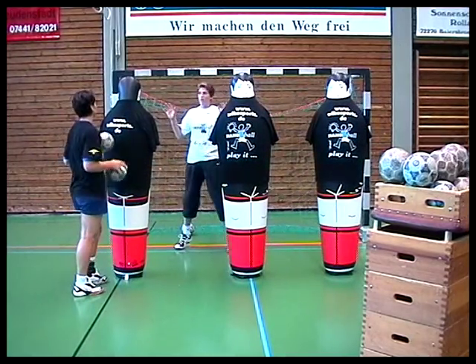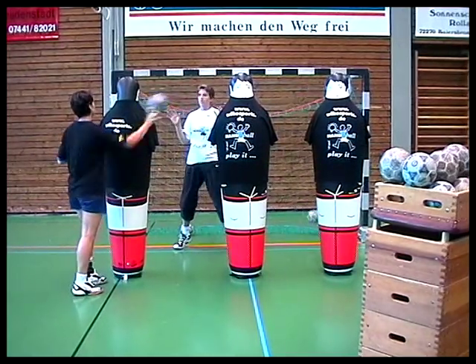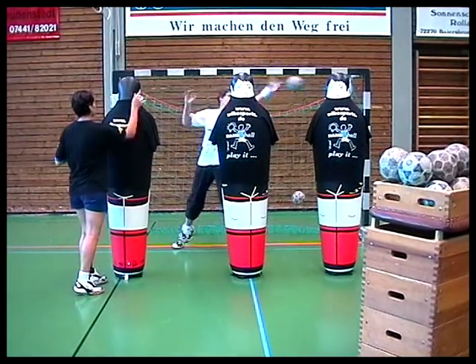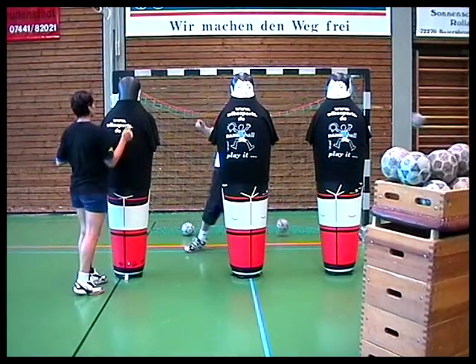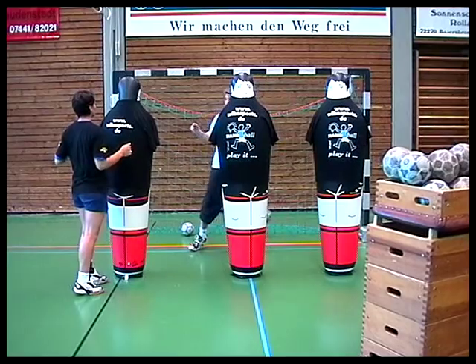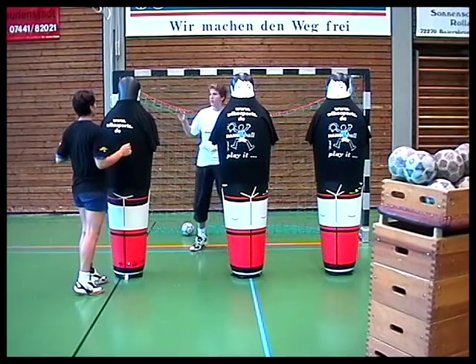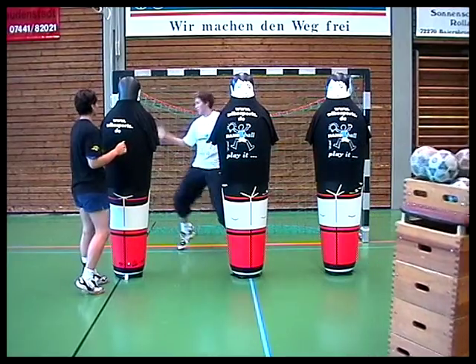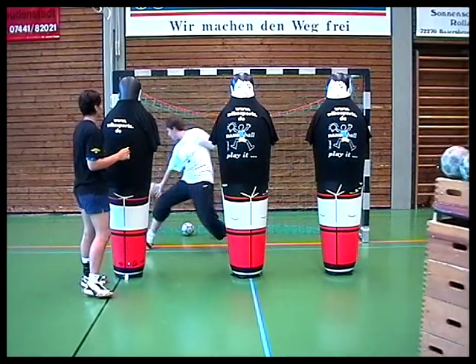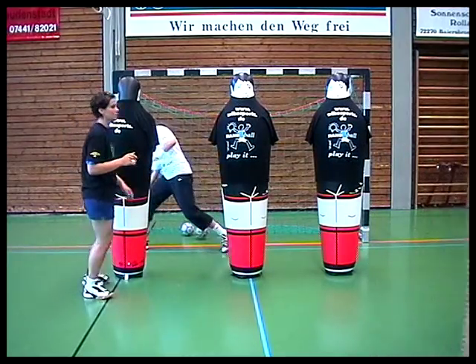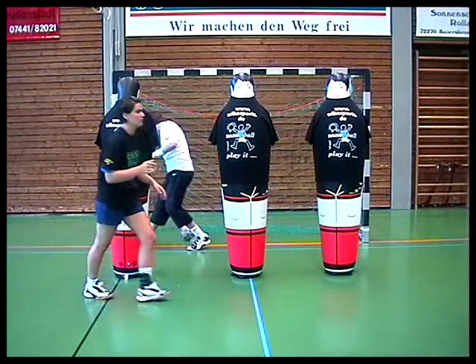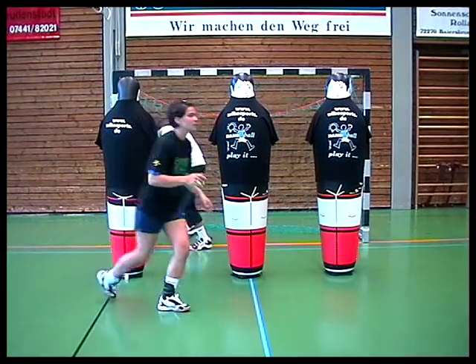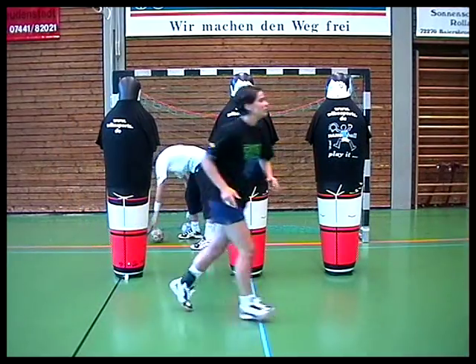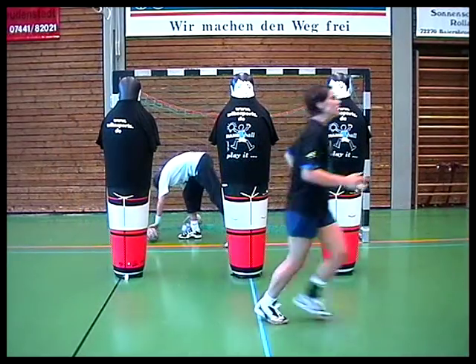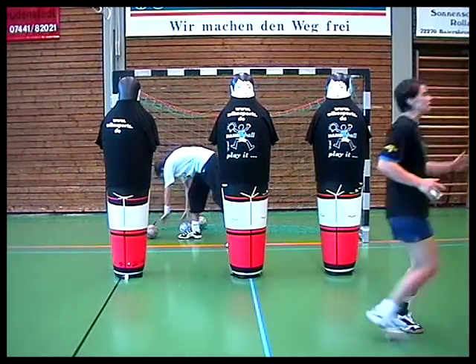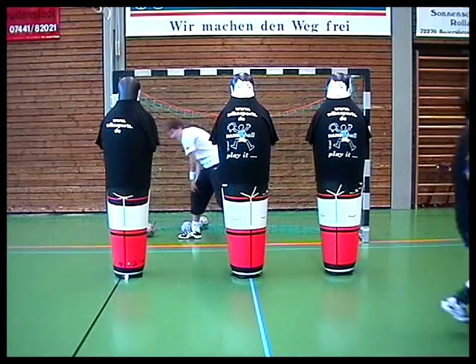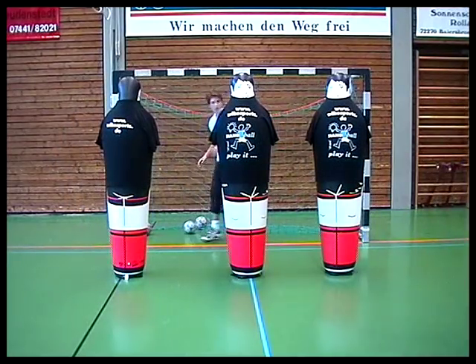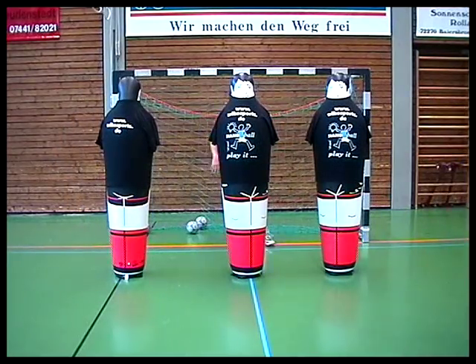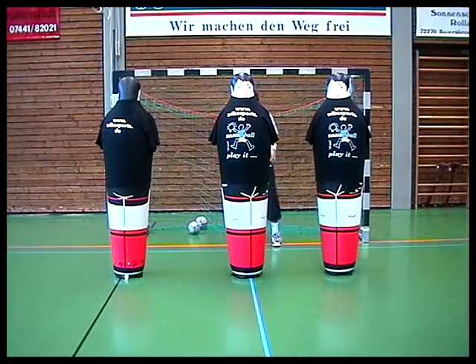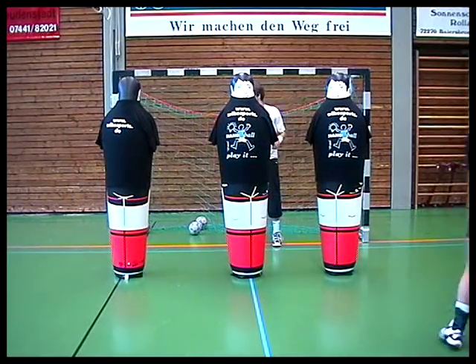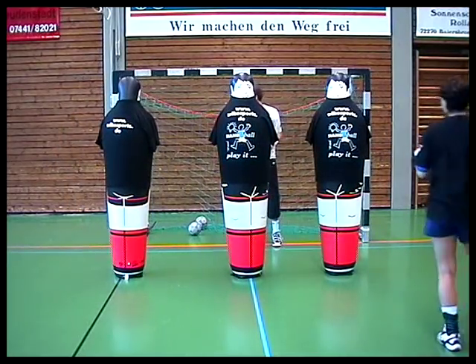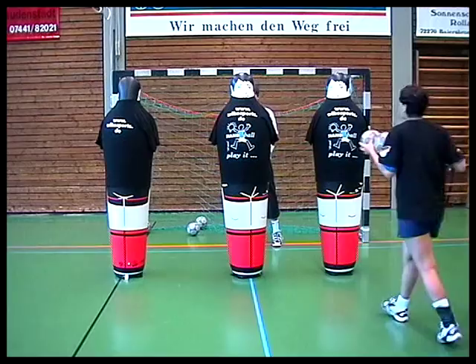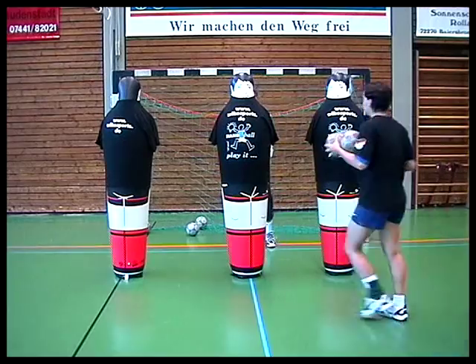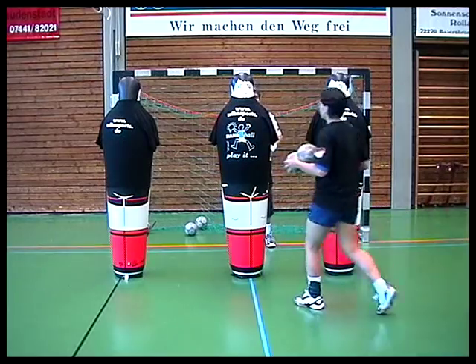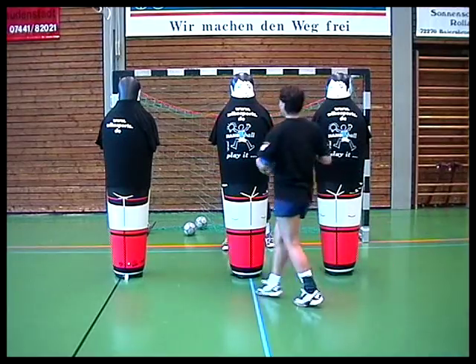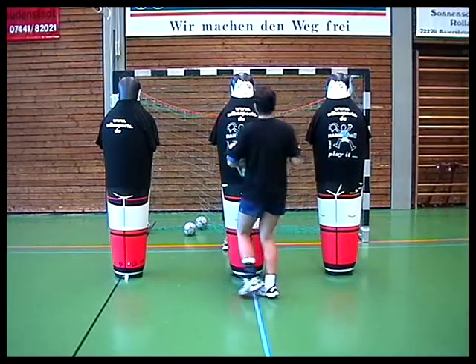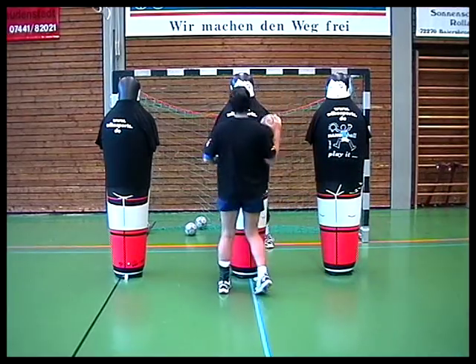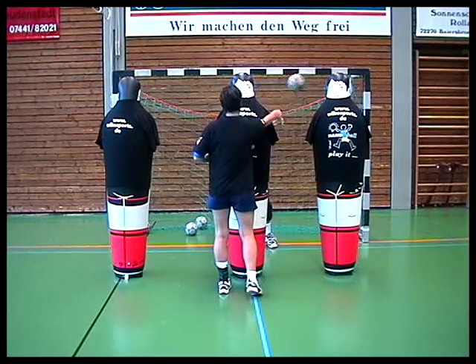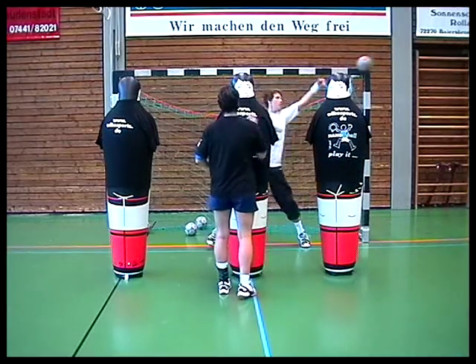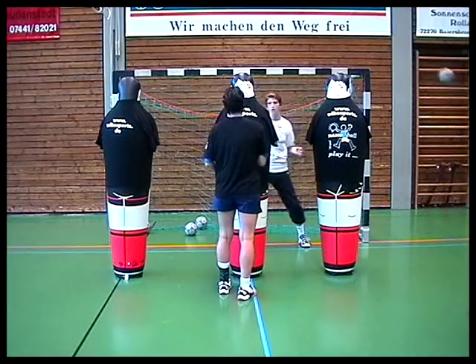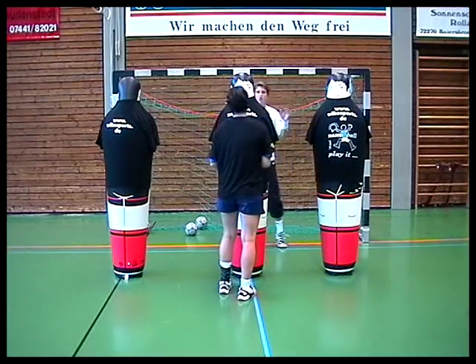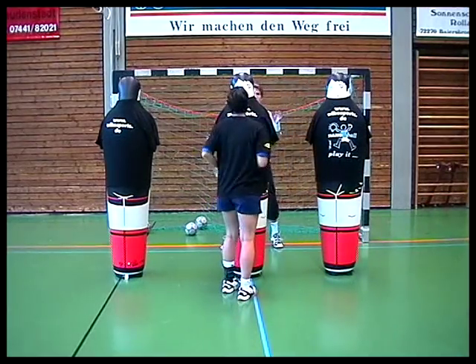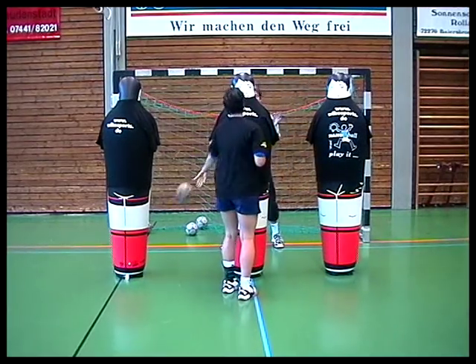Die Spielerin steht hier hinter den Airbodies und führt rechts- und linkshändigen Wurf aus. Dabei führe ich verdeckte, dosierte Würfe in nicht zu schneller Folge aus.